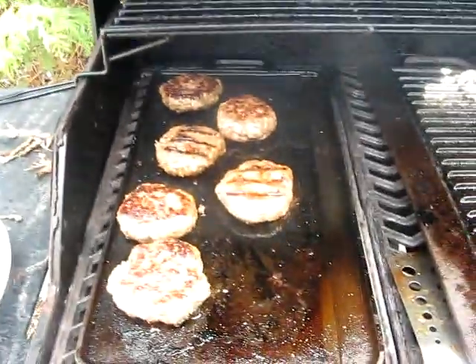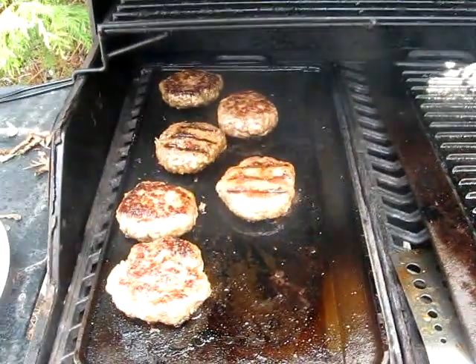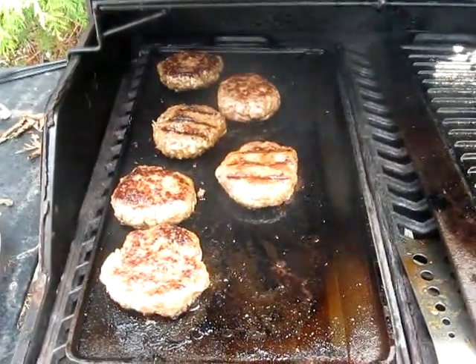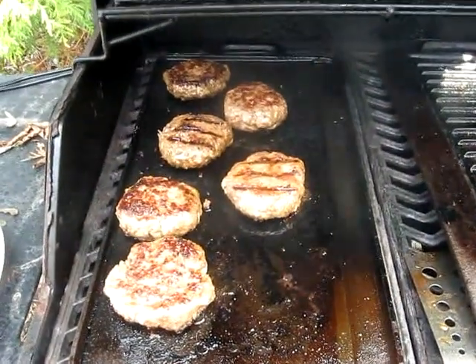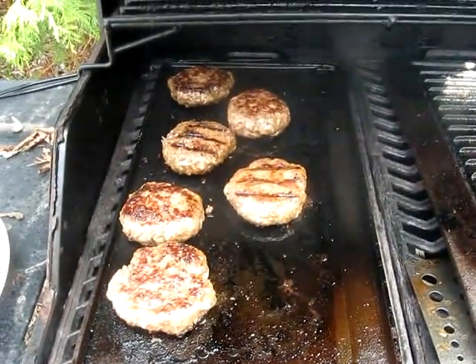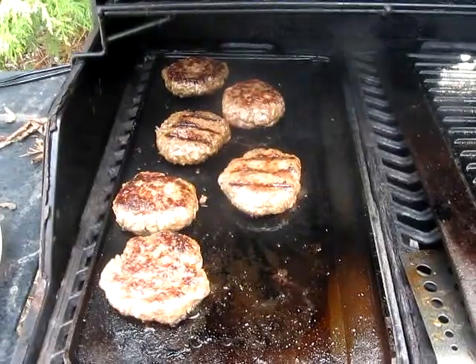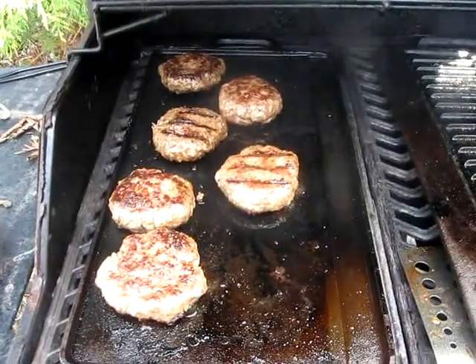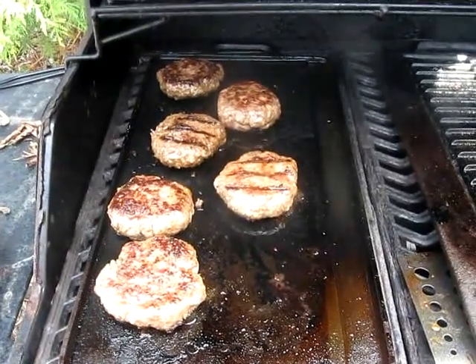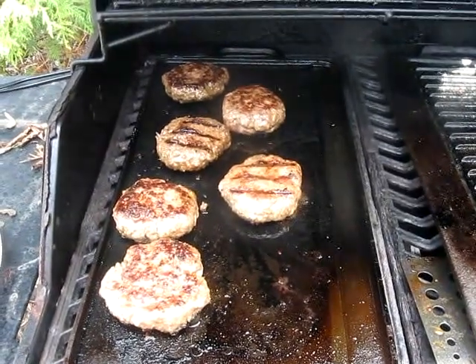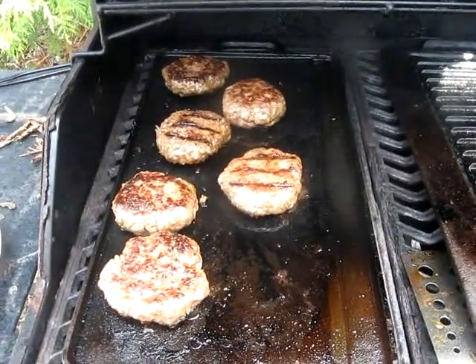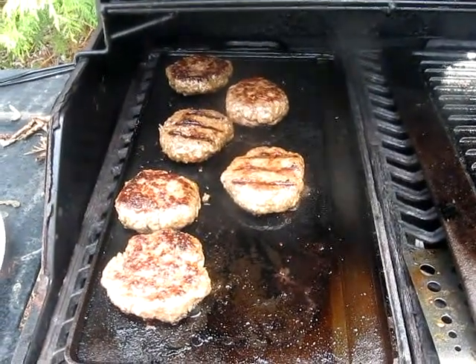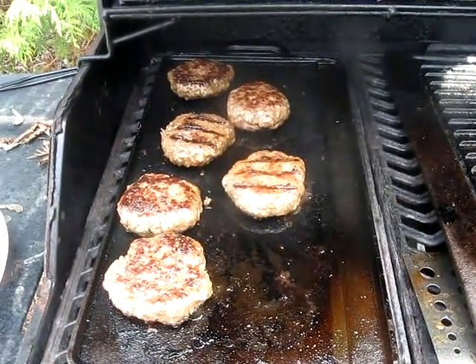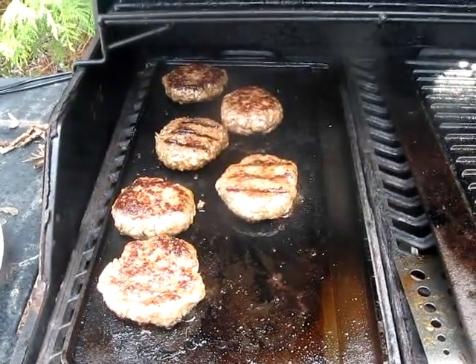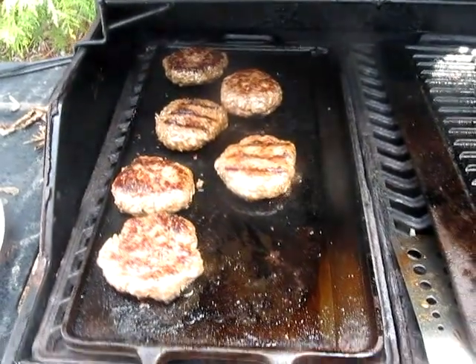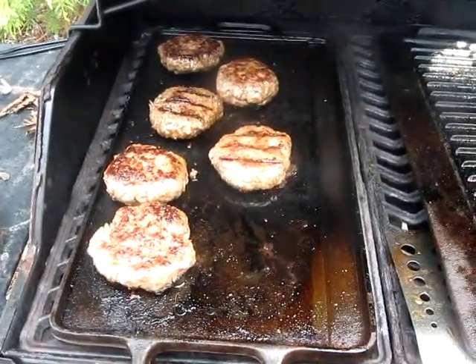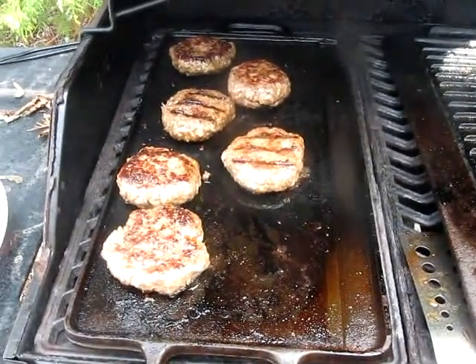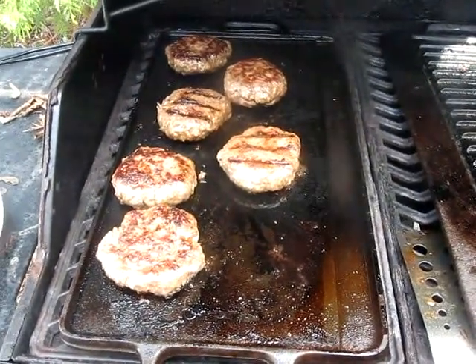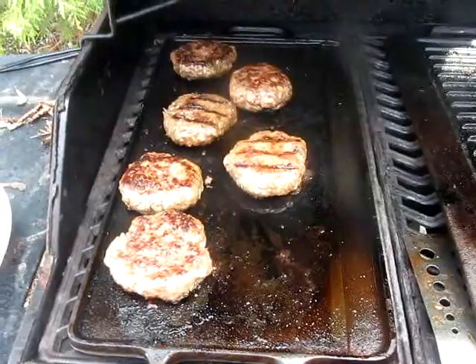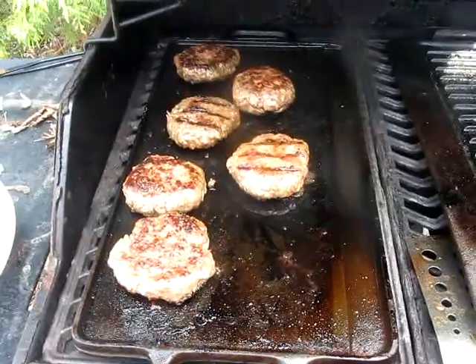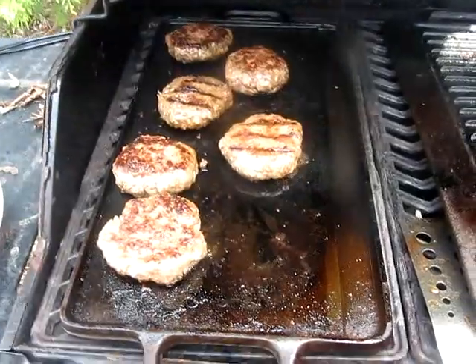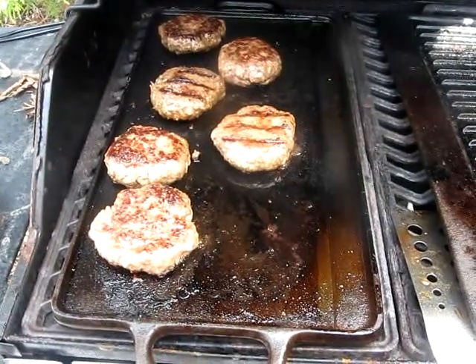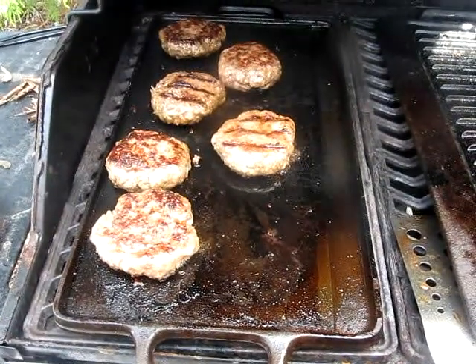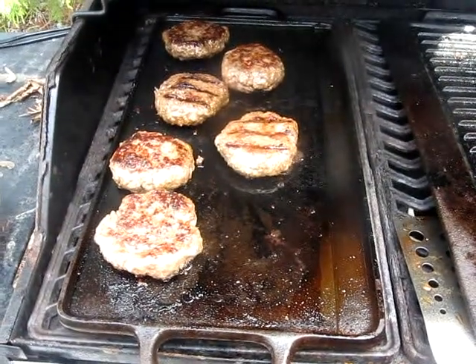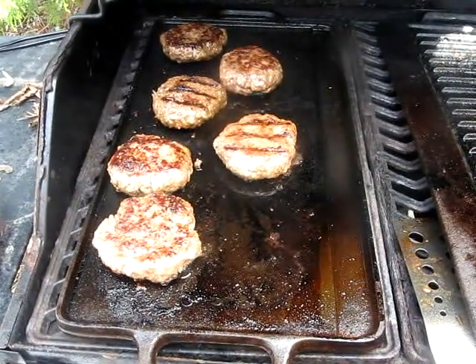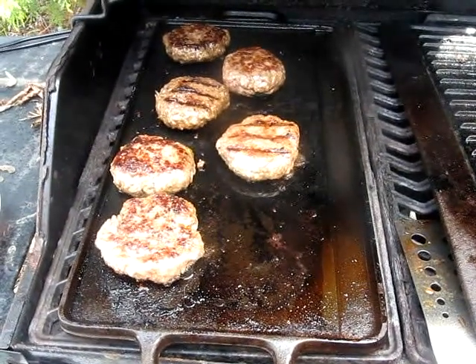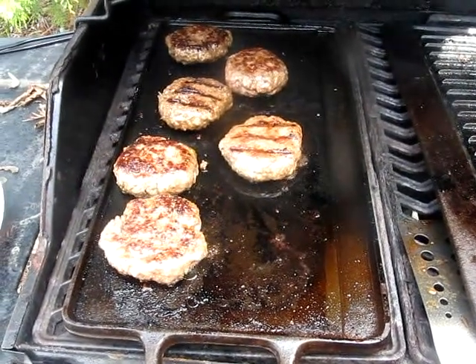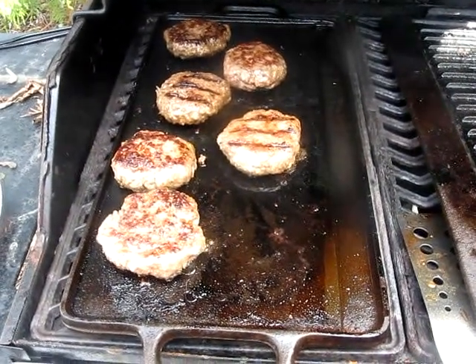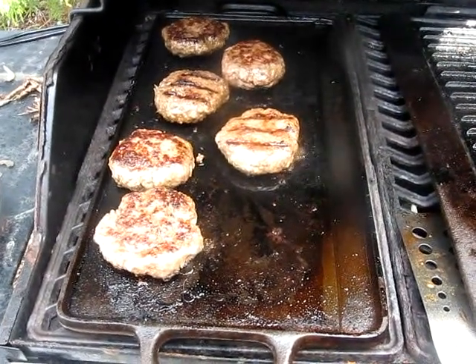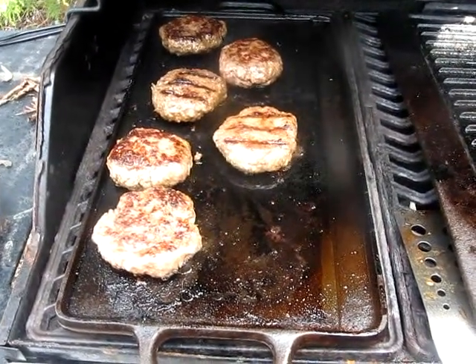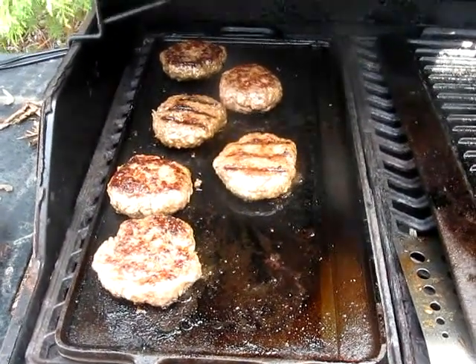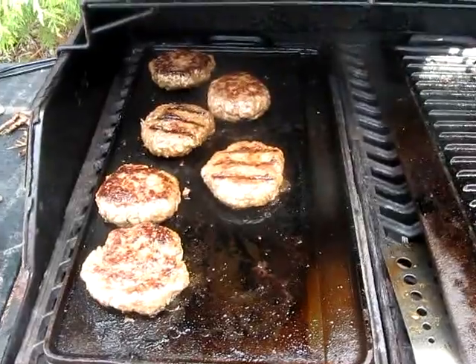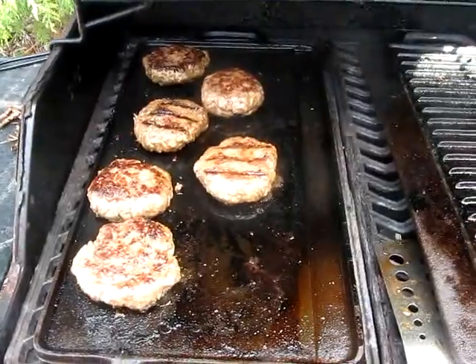Oh man that smells good. I've got onions and garlic and salt and peppers in the burgers, and a little bit of homemade flour of barley and oats just for a binder.